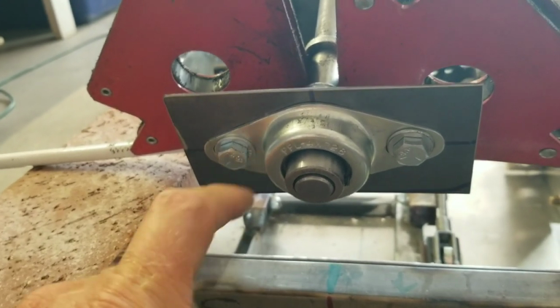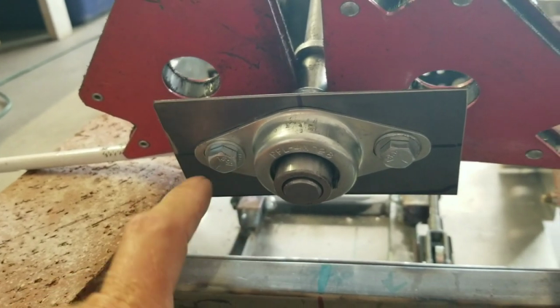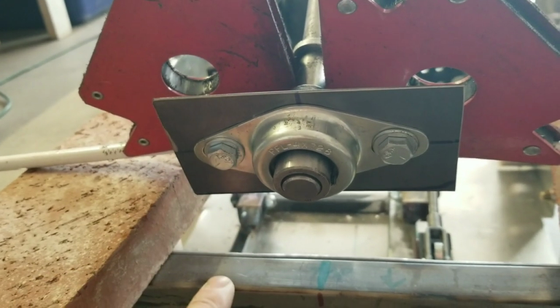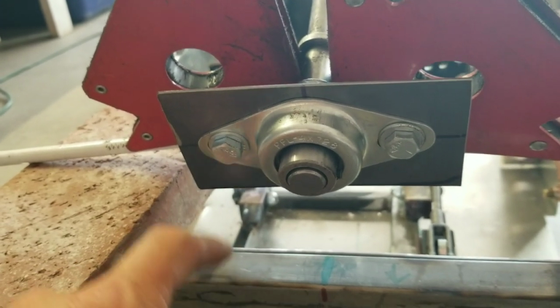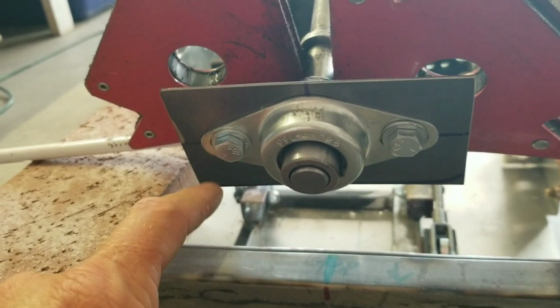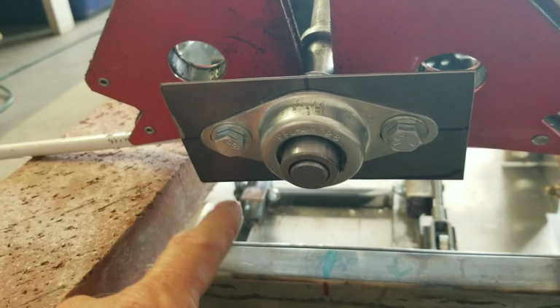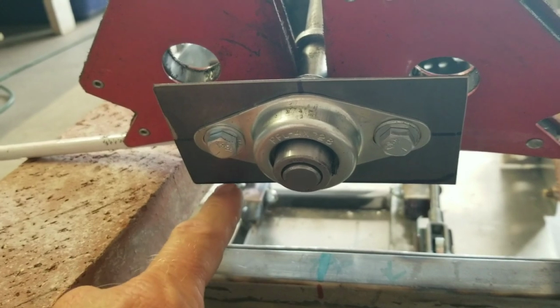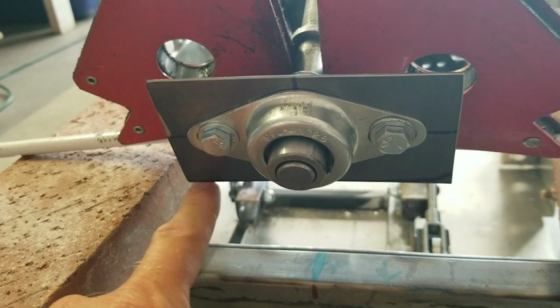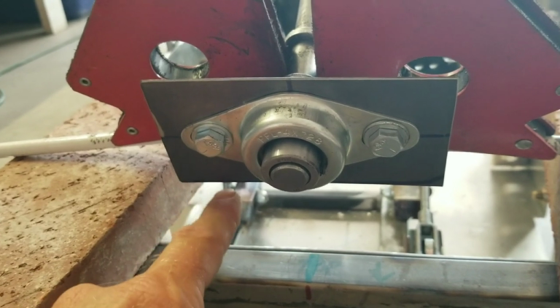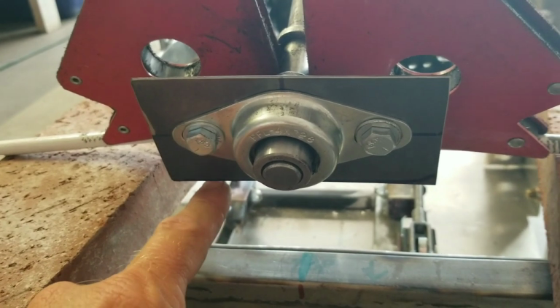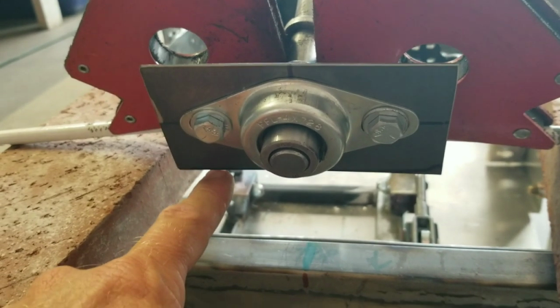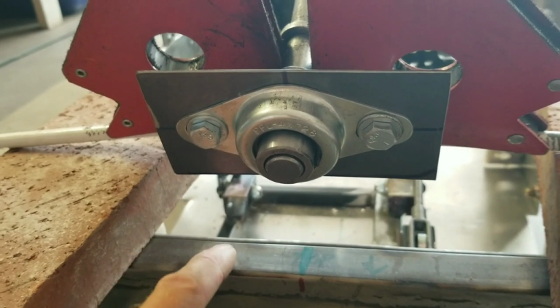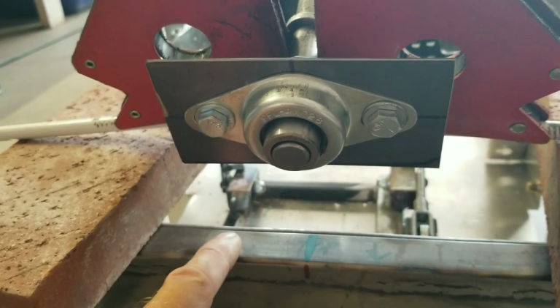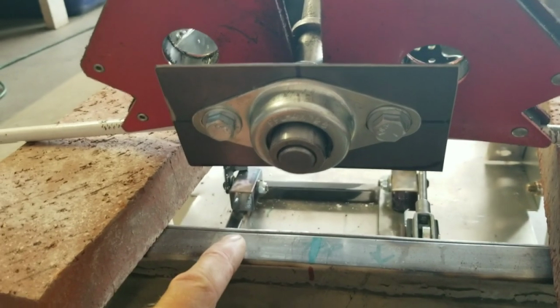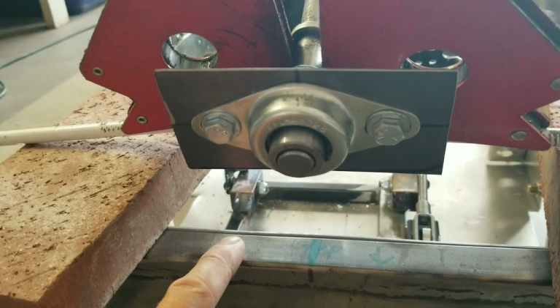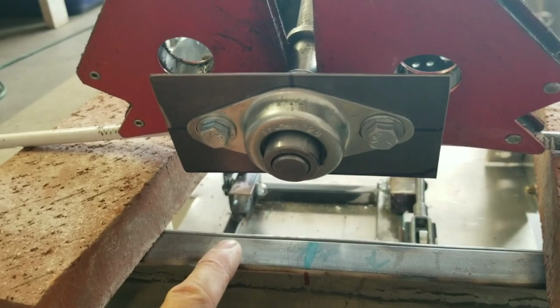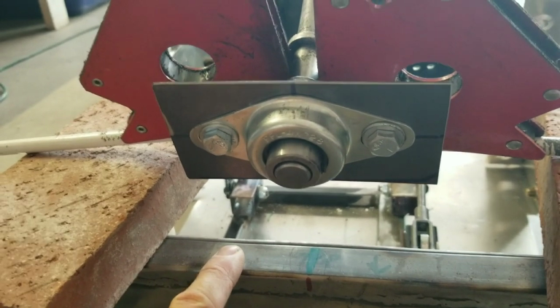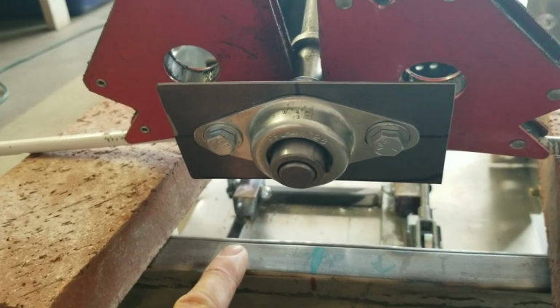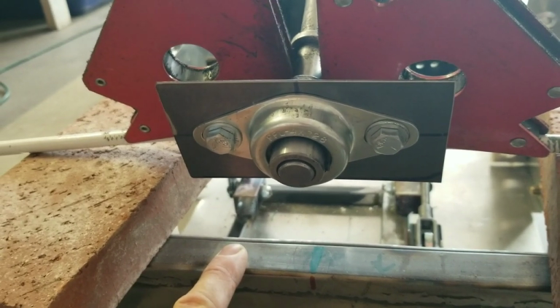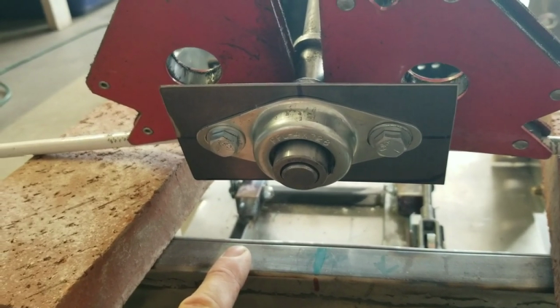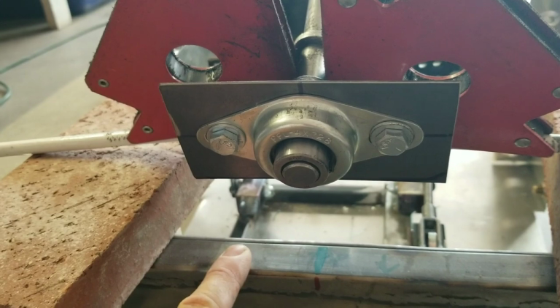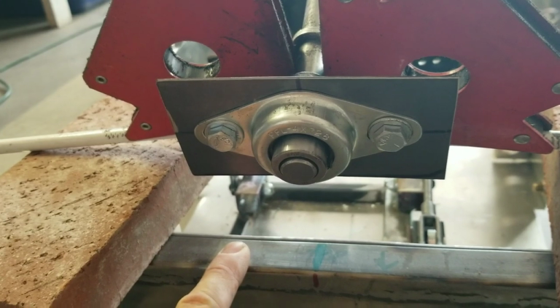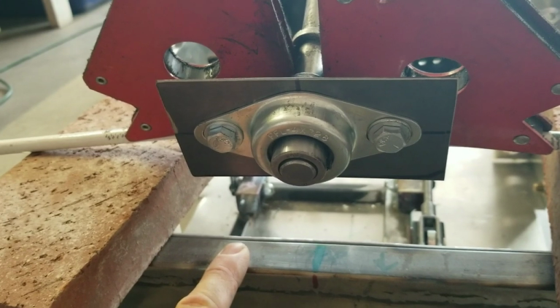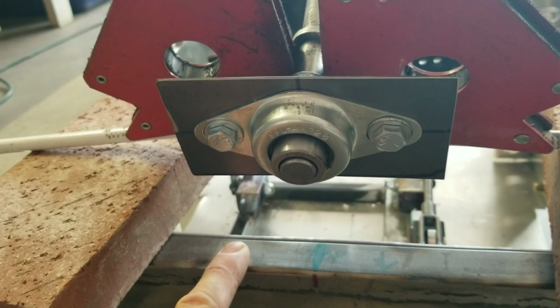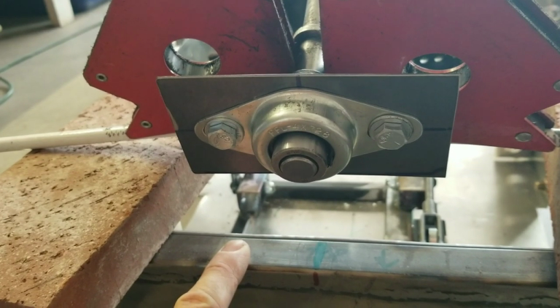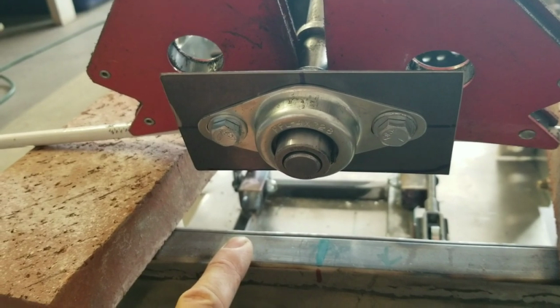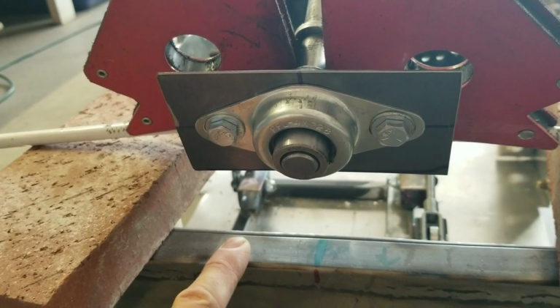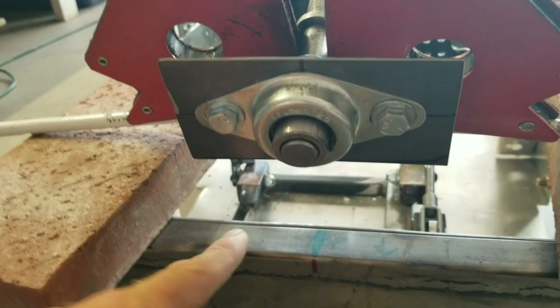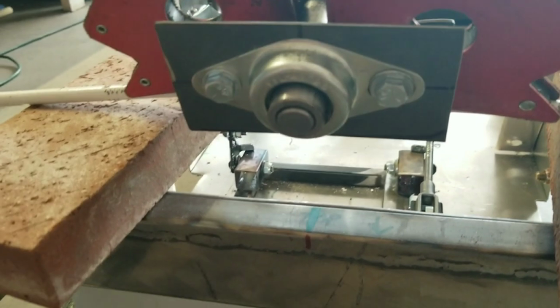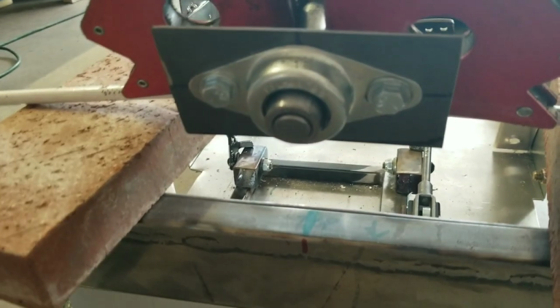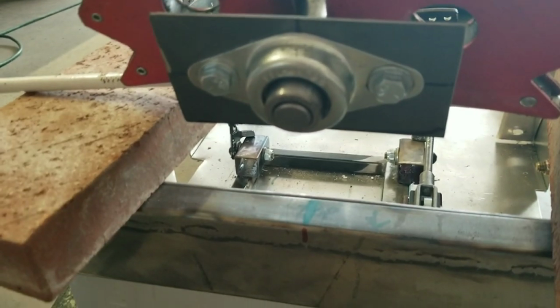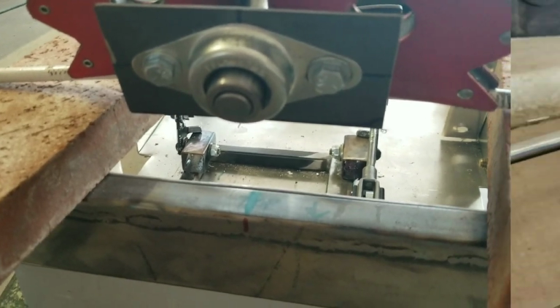I might rebuild this bracket with a longer leg on it so I can just weld it directly here and then gusset it. In fact, I think that's exactly what I'm going to do. I'm going to take a measurement here and recut this piece so that it actually touches the ground — that might be a lot easier.